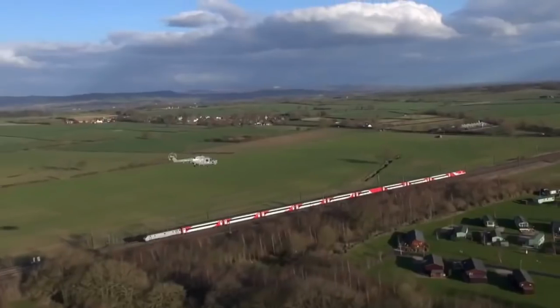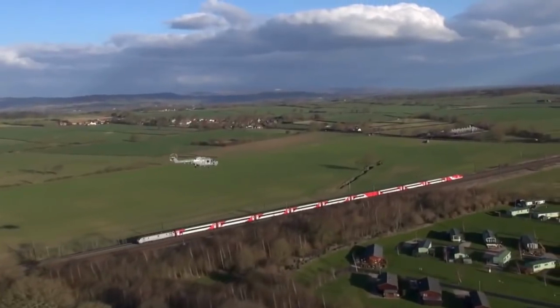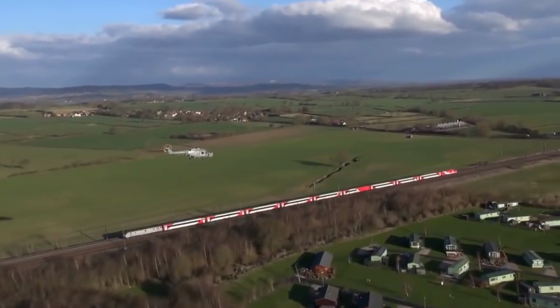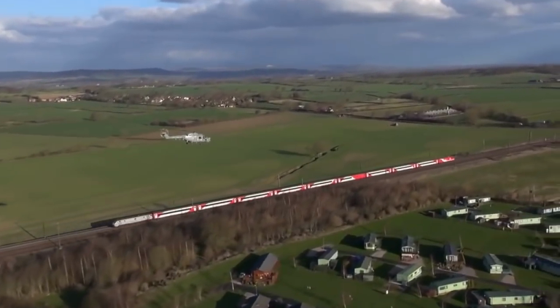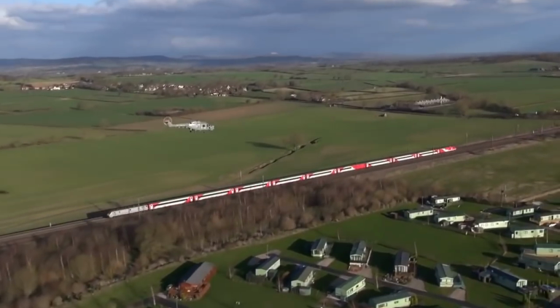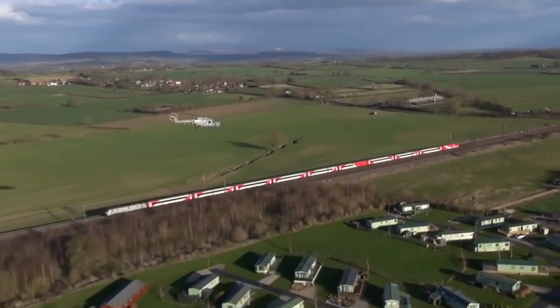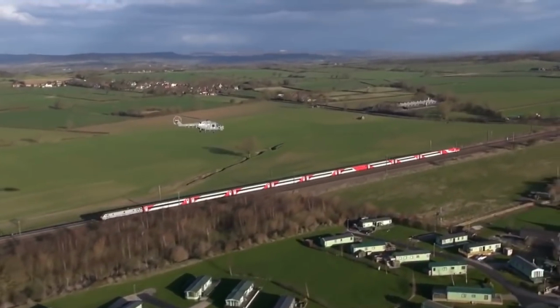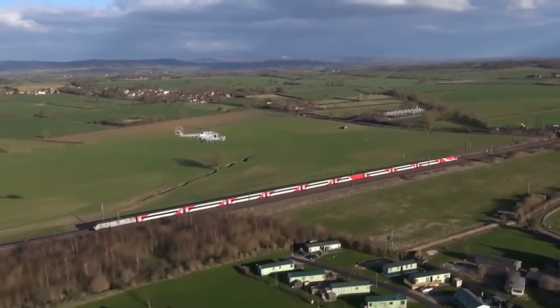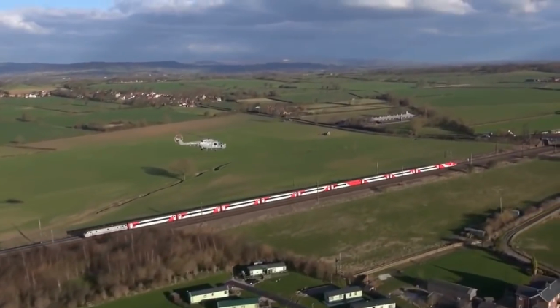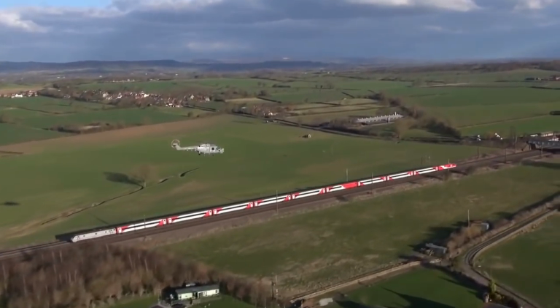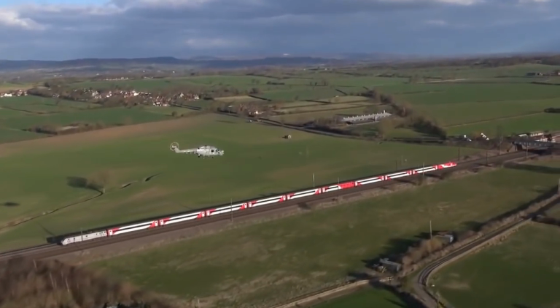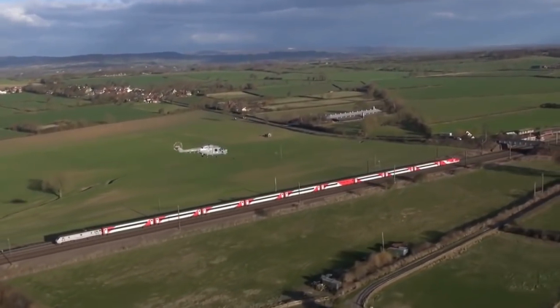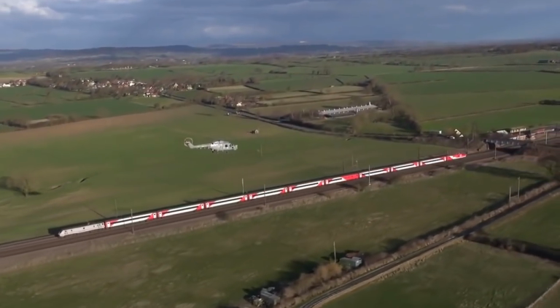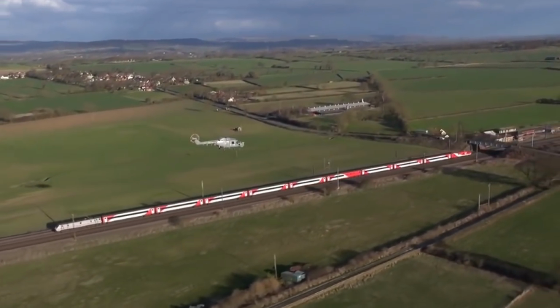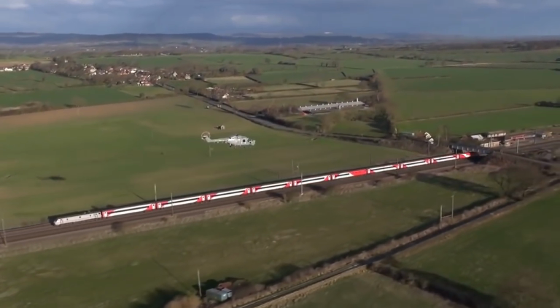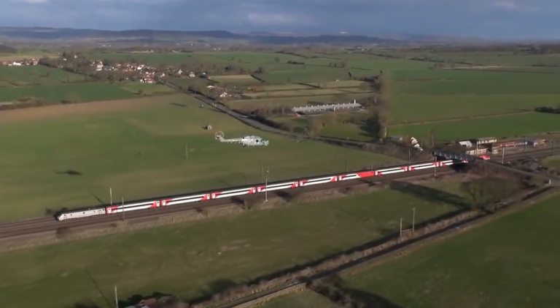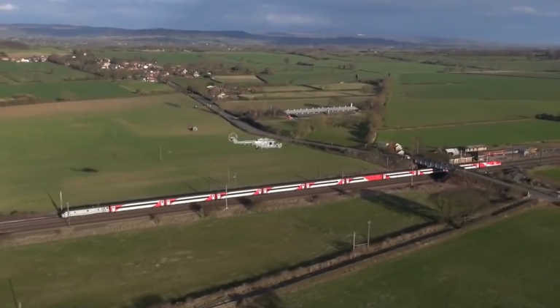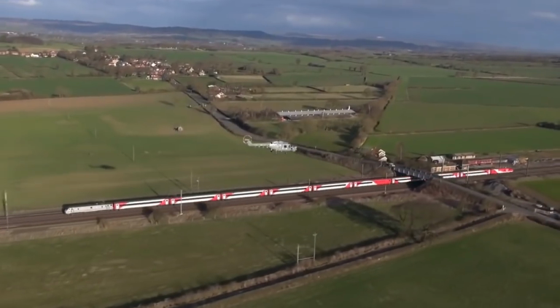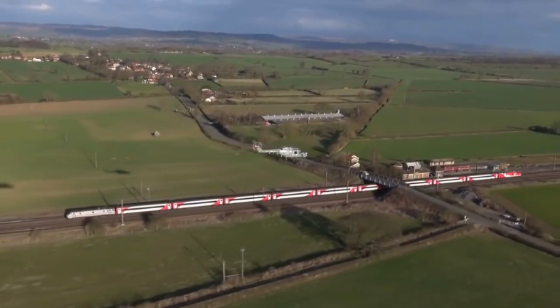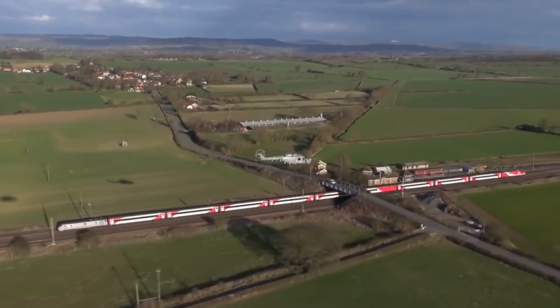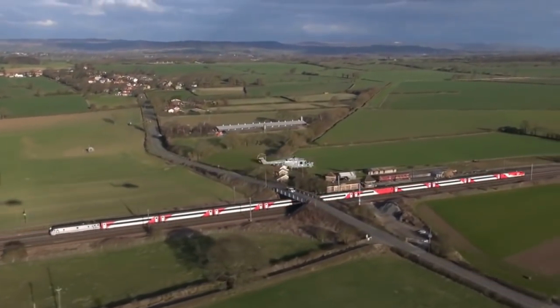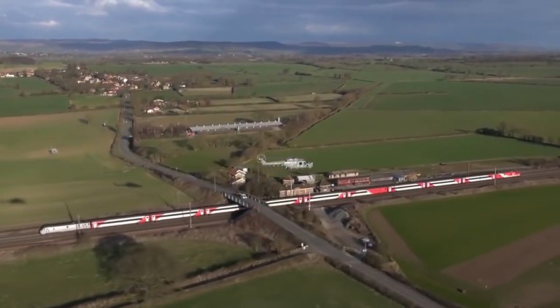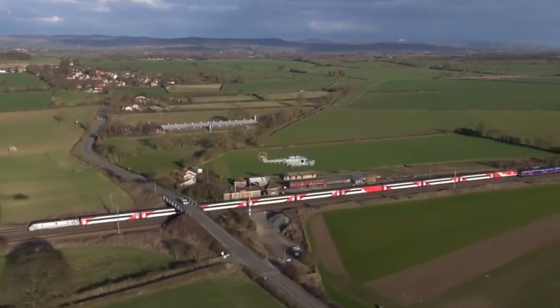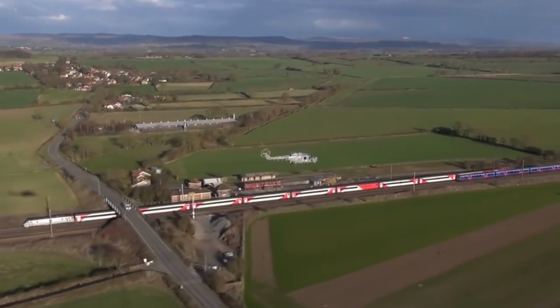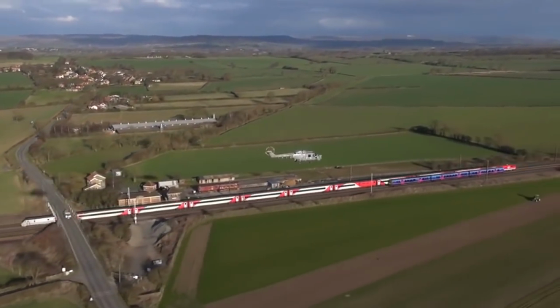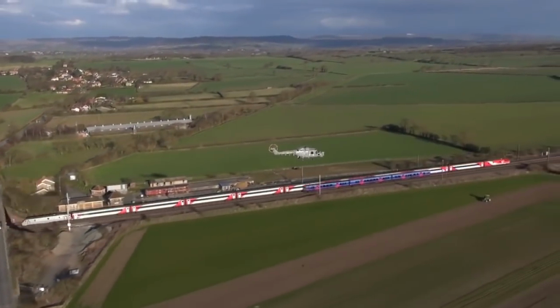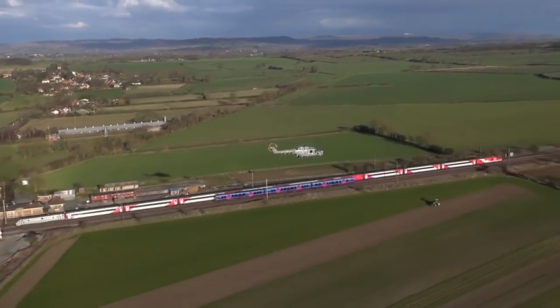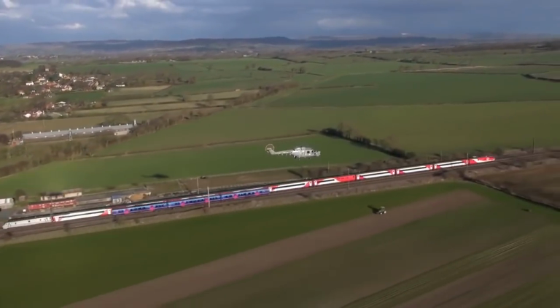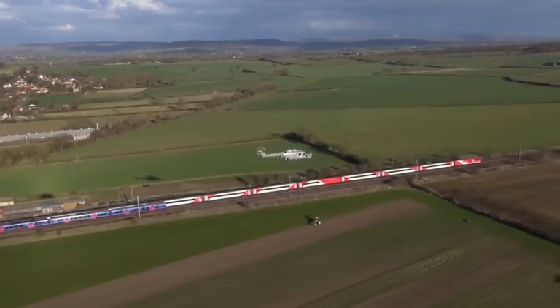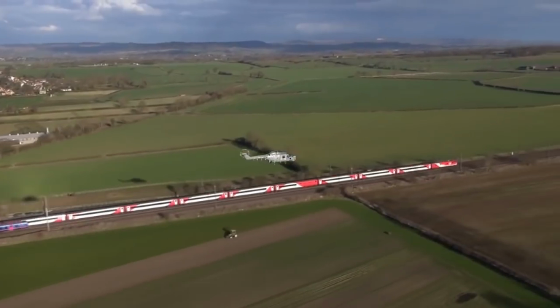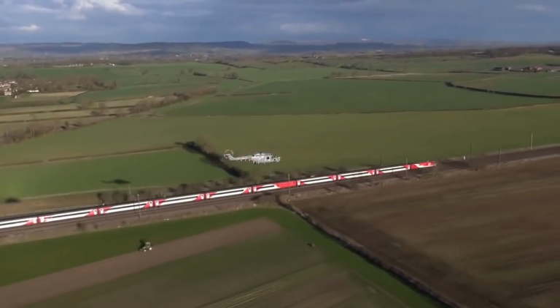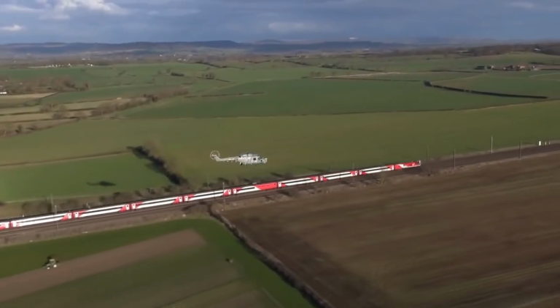In 1996, due to the privatisation of British Rail, all Intercity 225s were sold to the Eversholt Rail Group. ERG now leases them to Virgin Trains East Coast.